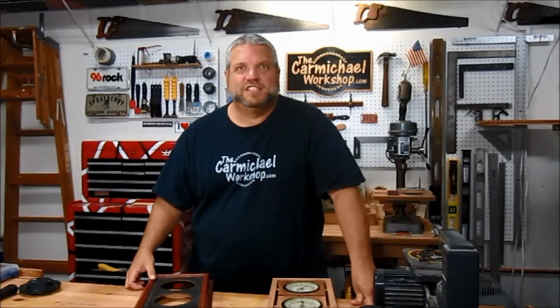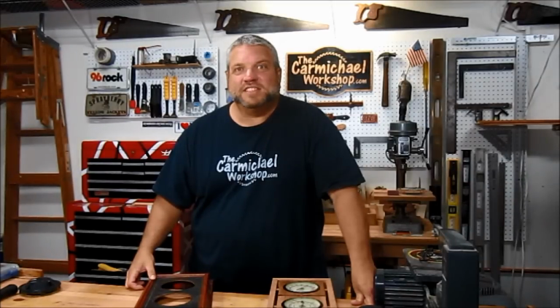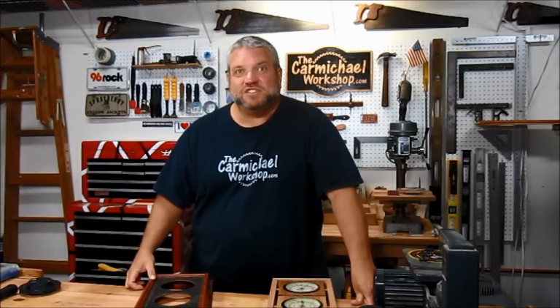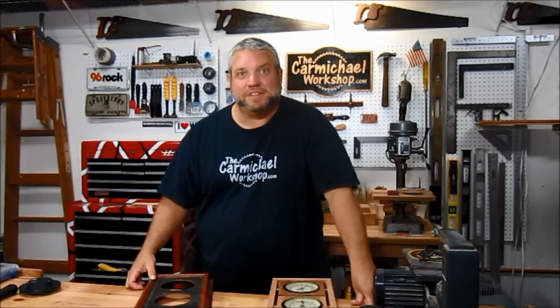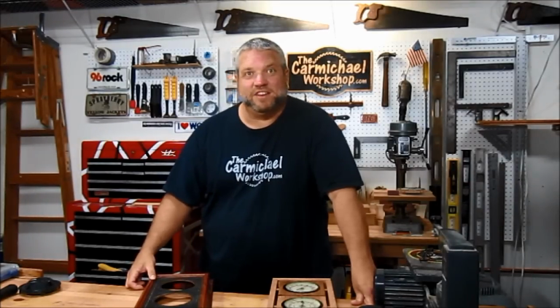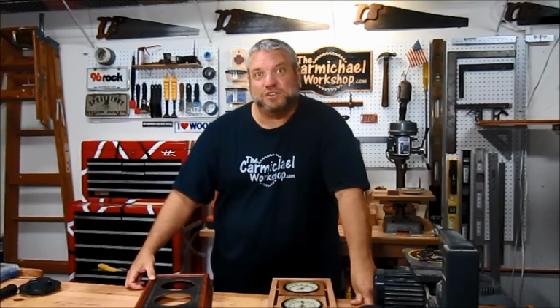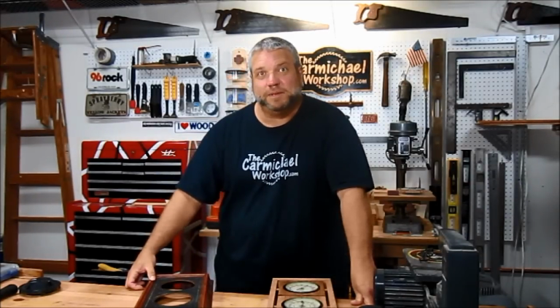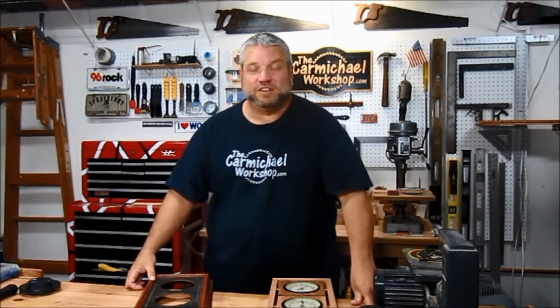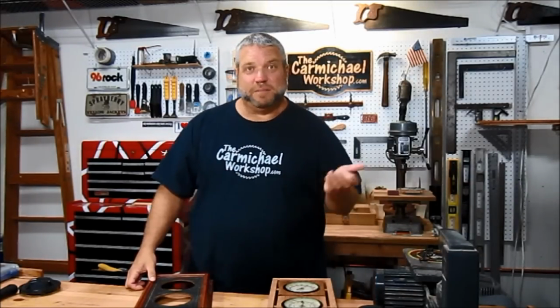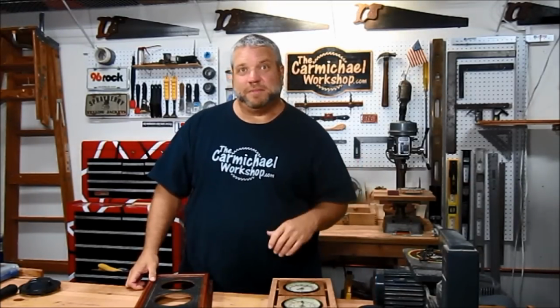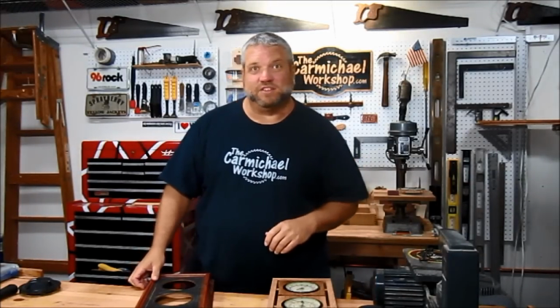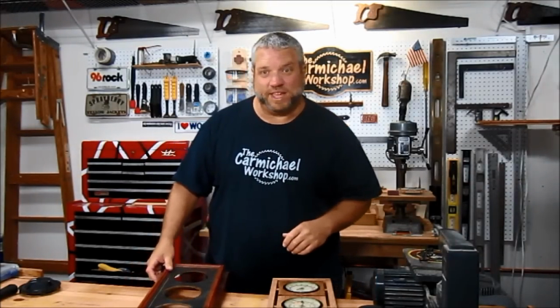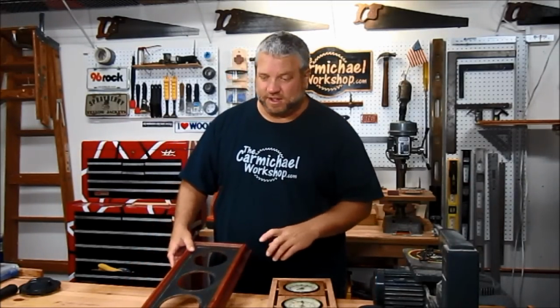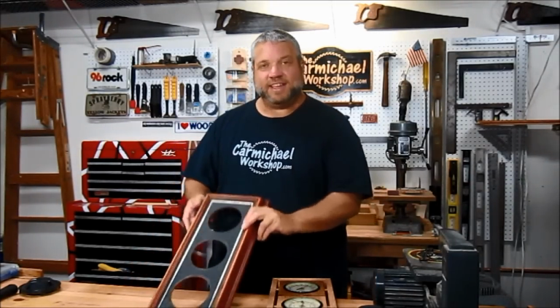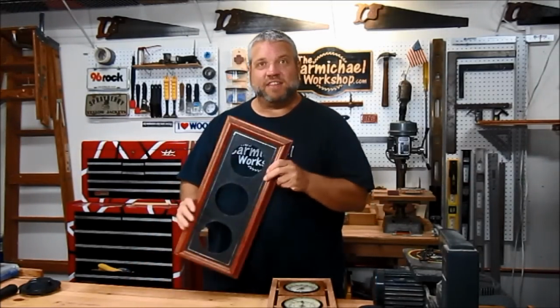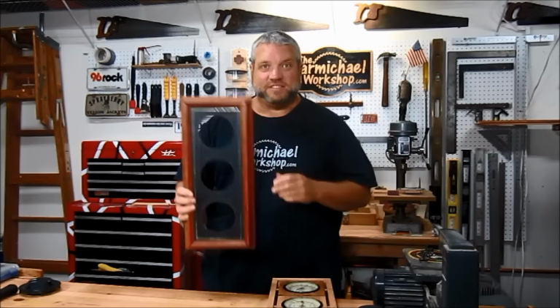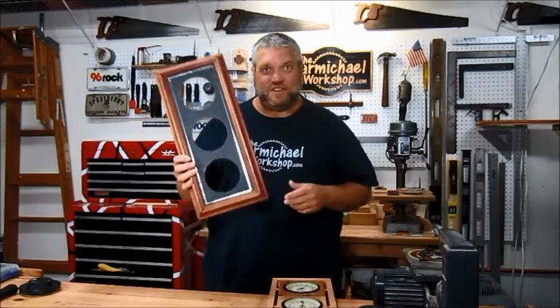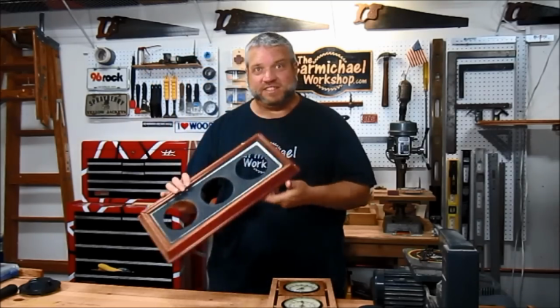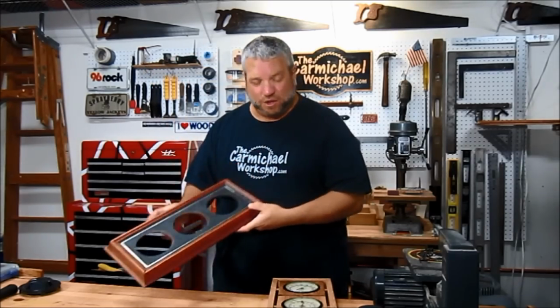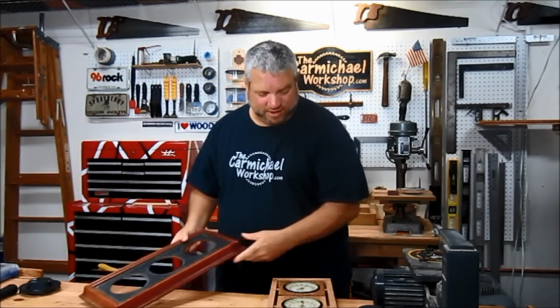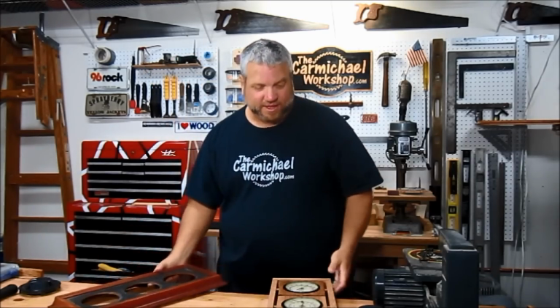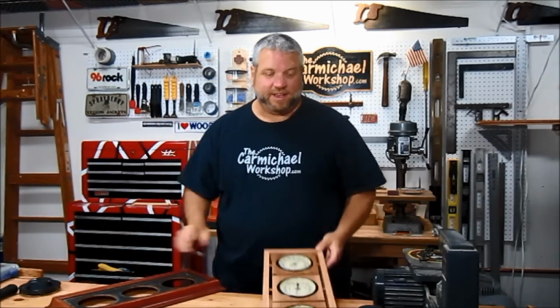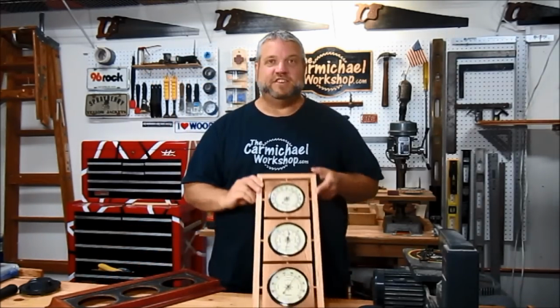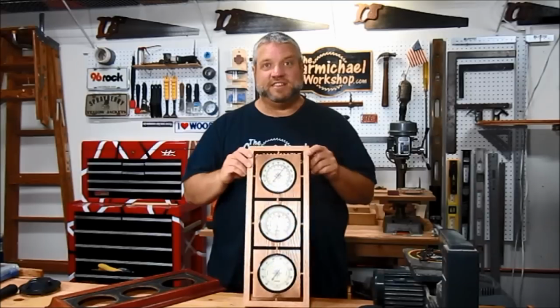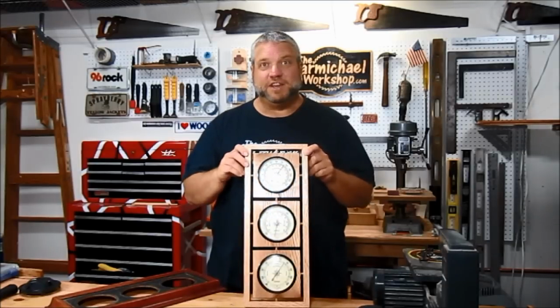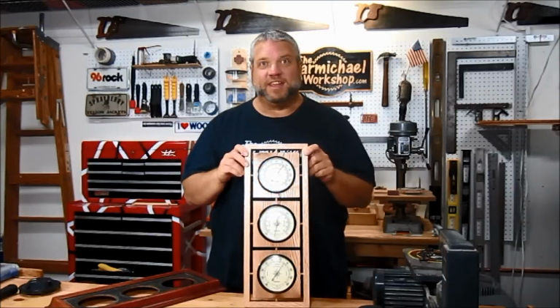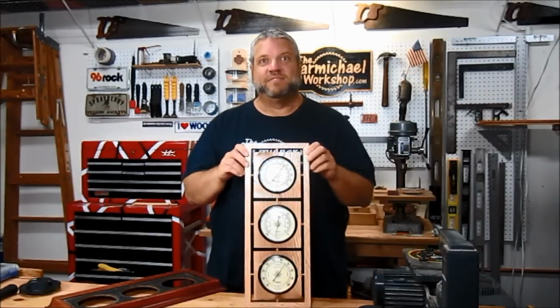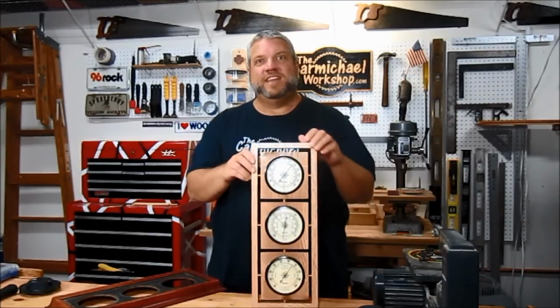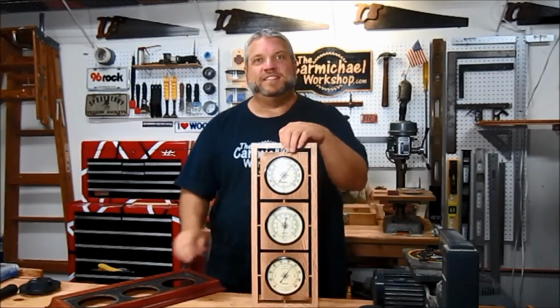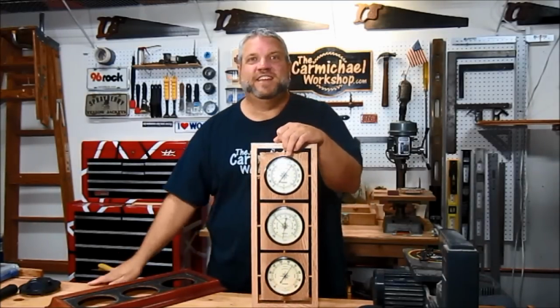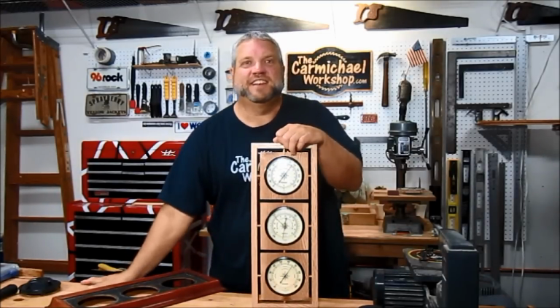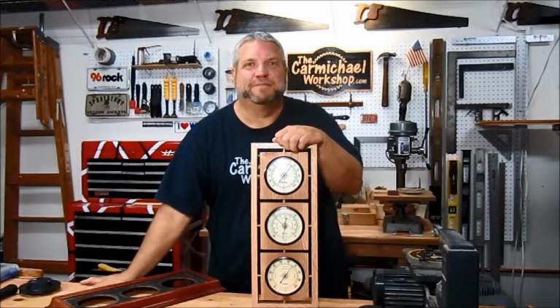So if you get some extra shop time and you're not sure what to build, or you just want to build something quickly in a weekend, take a look around the house and see if you can find something old and turn it into something new again. Thanks for watching and I'll see you next time.